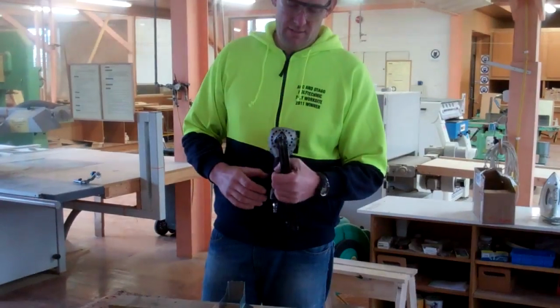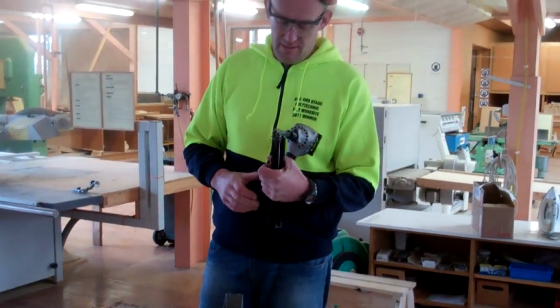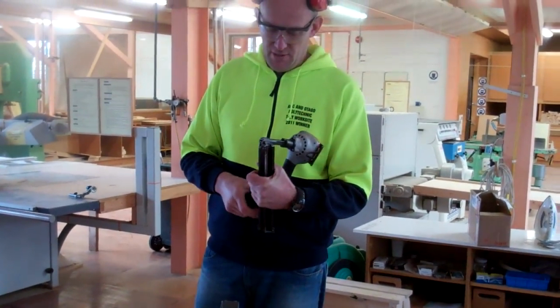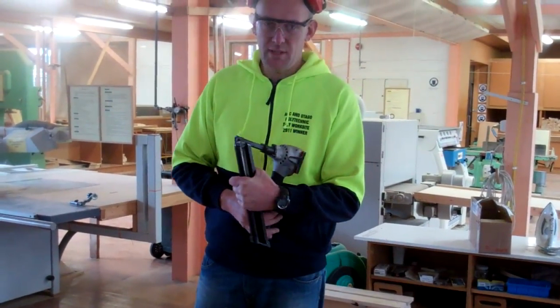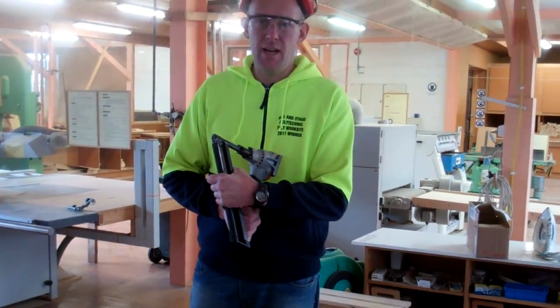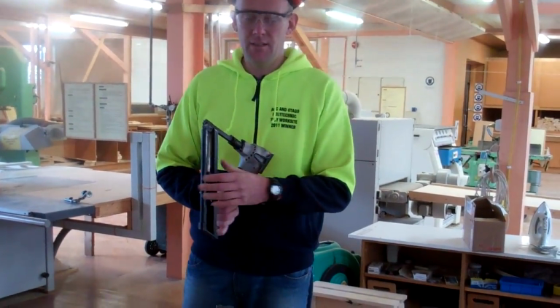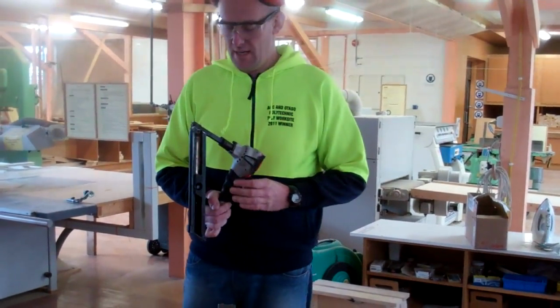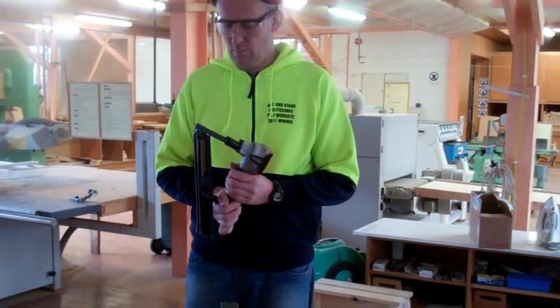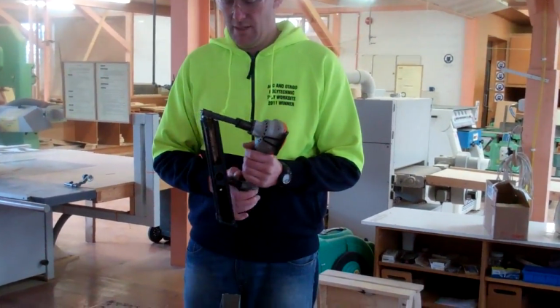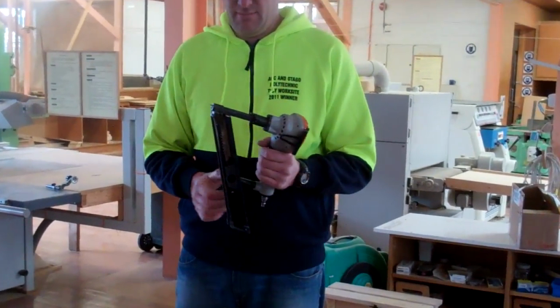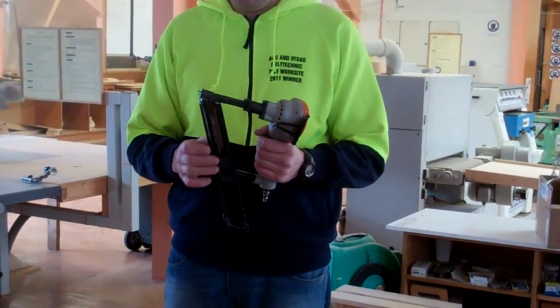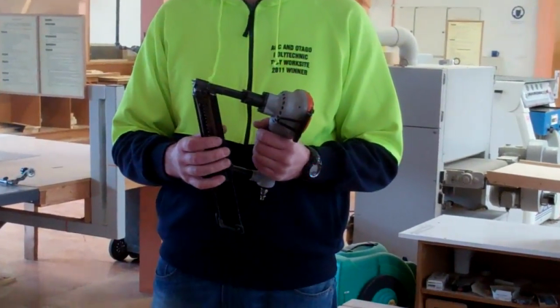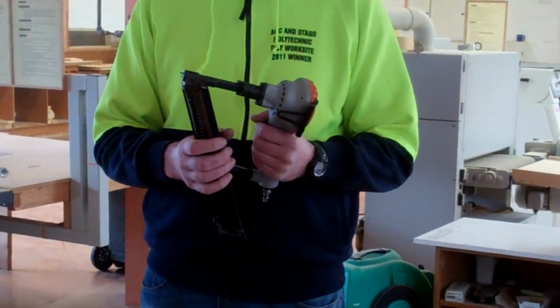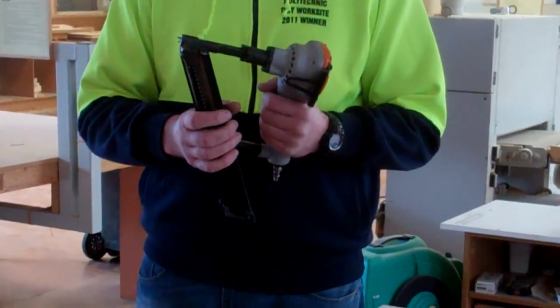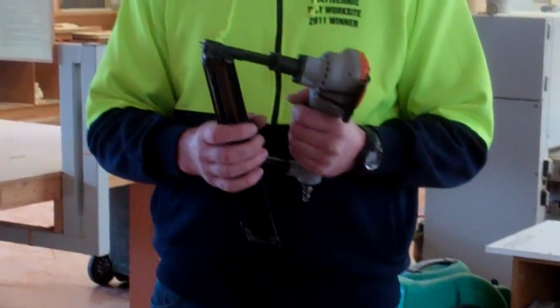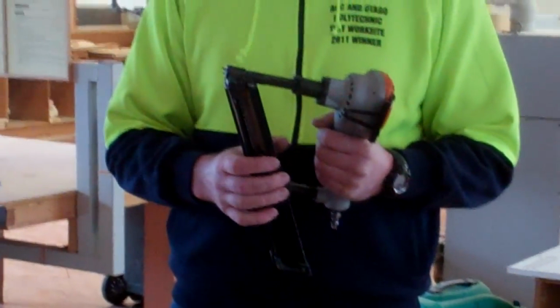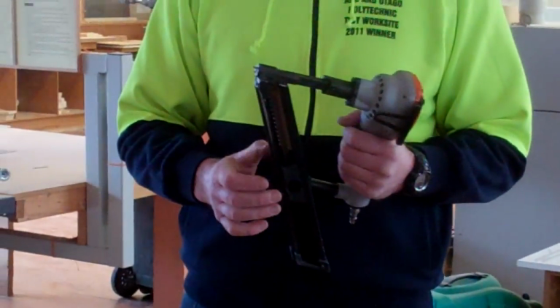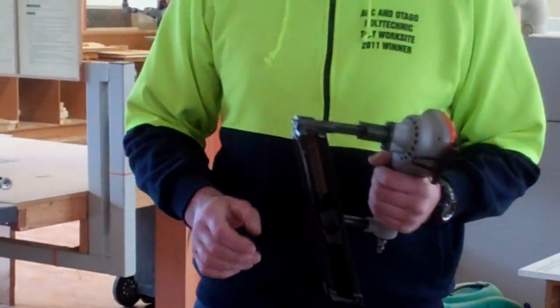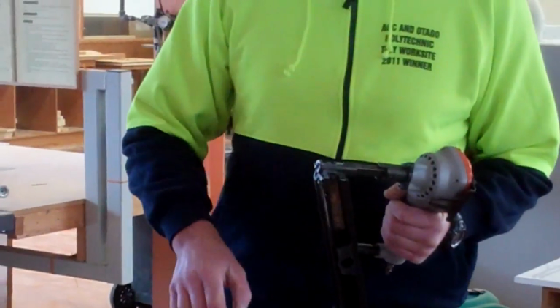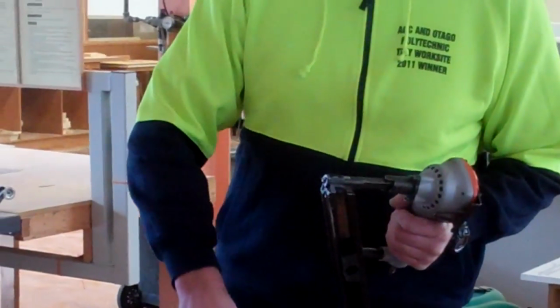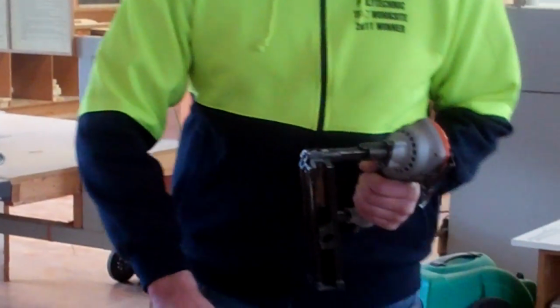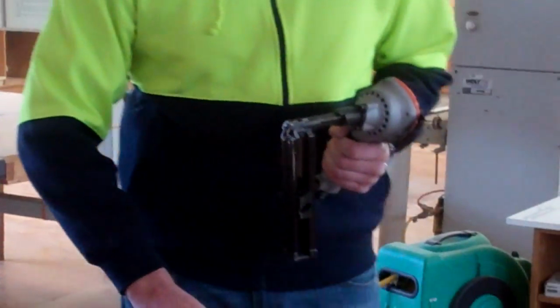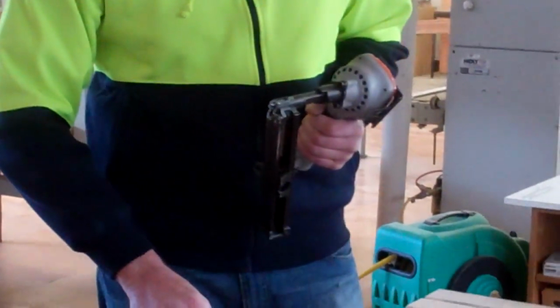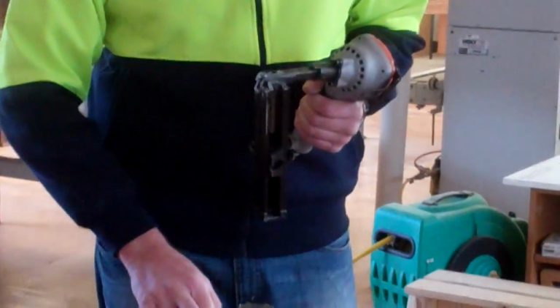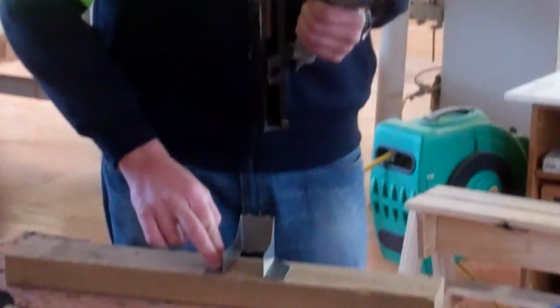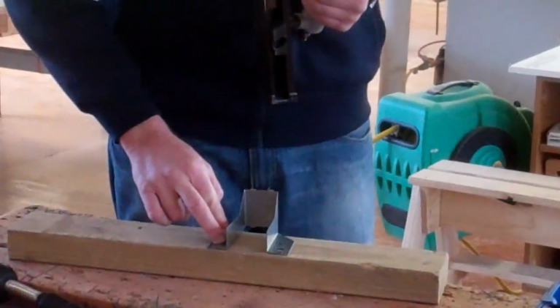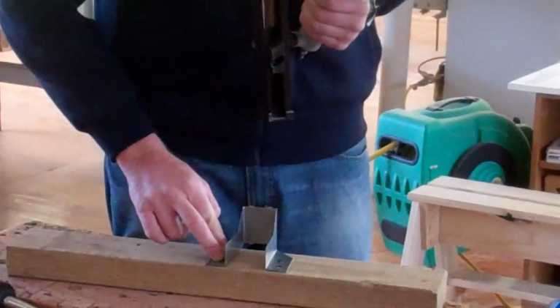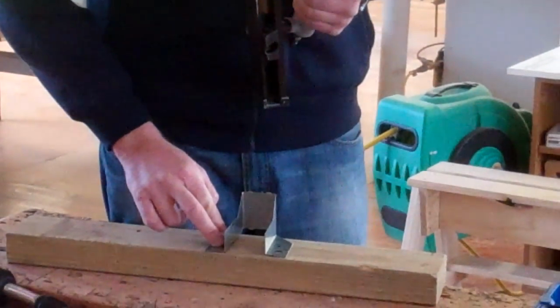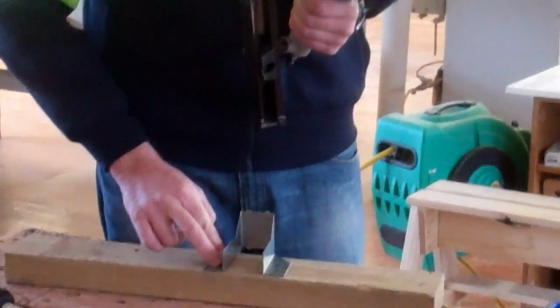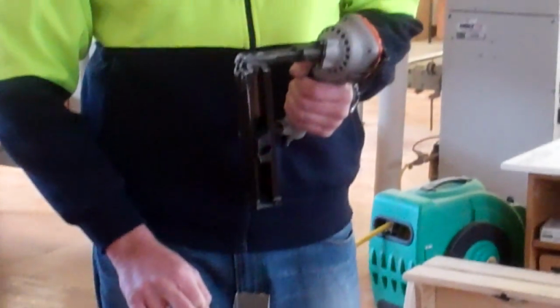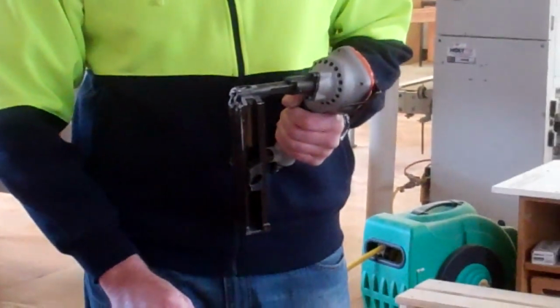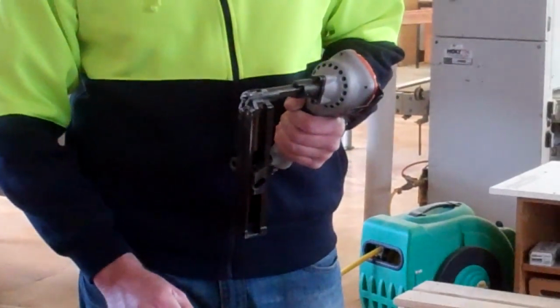This is a joist hanger nailer, one of the inventions in the building industry just for putting nails into joist hangers and other nail-on products.